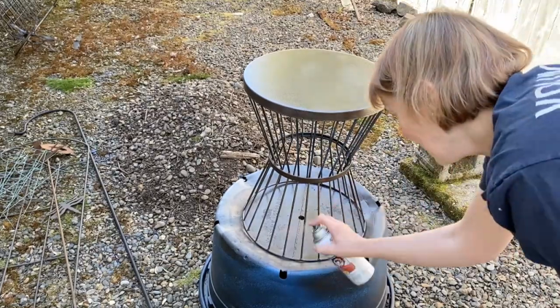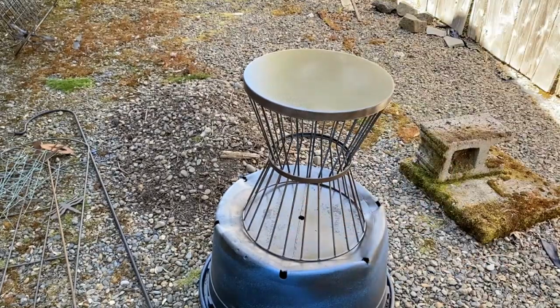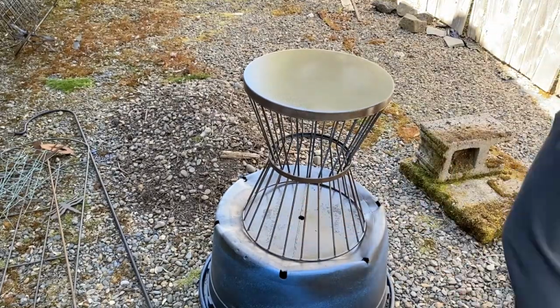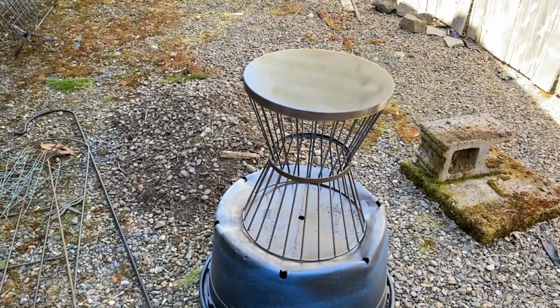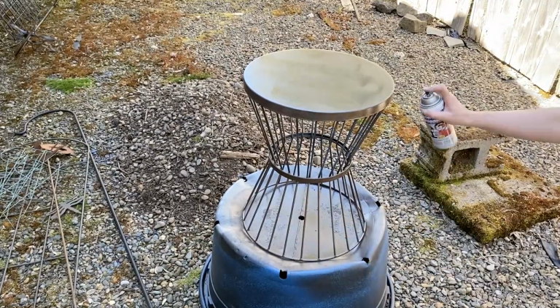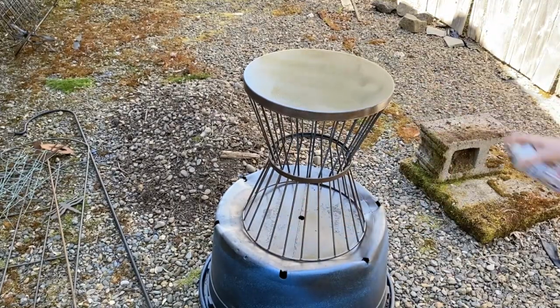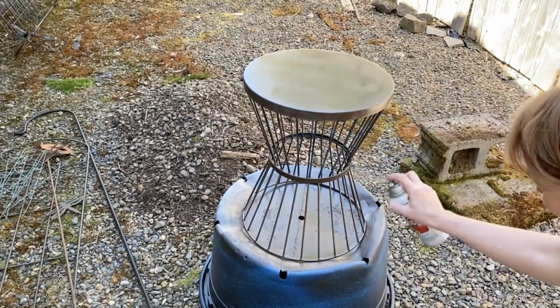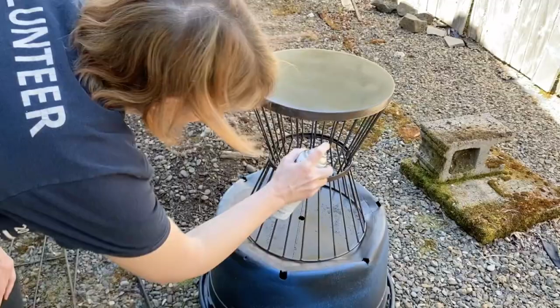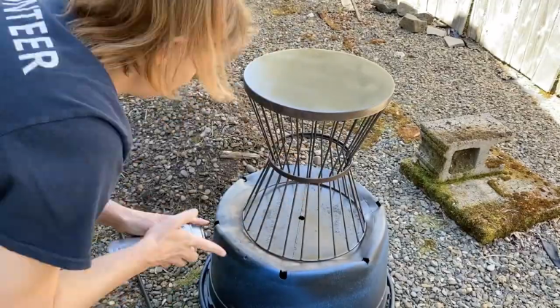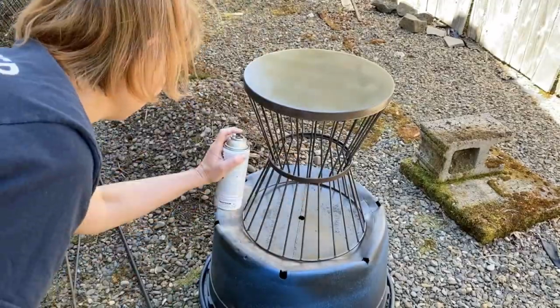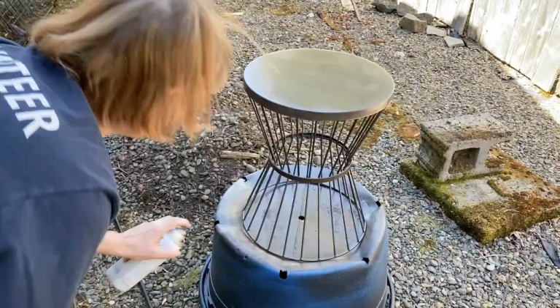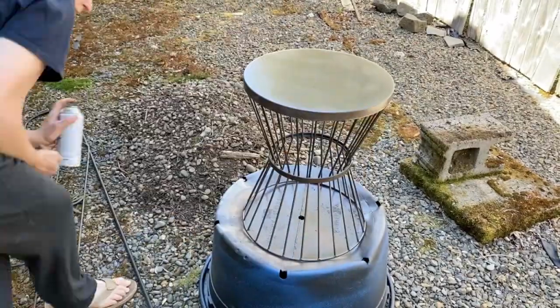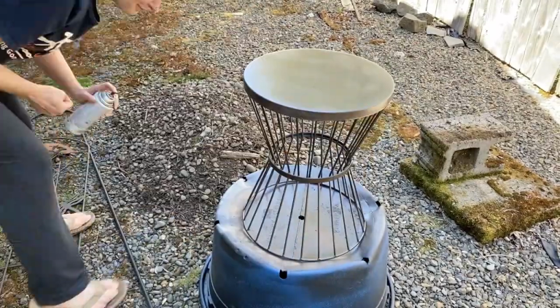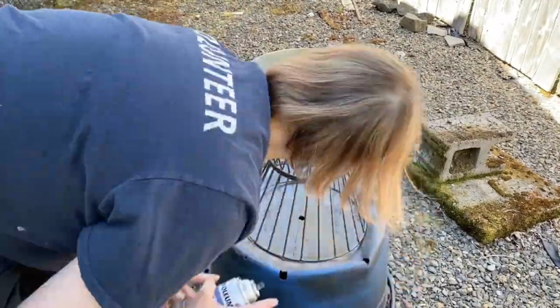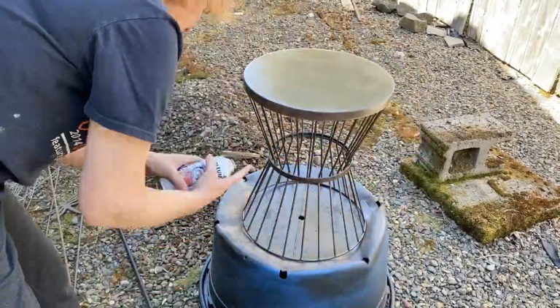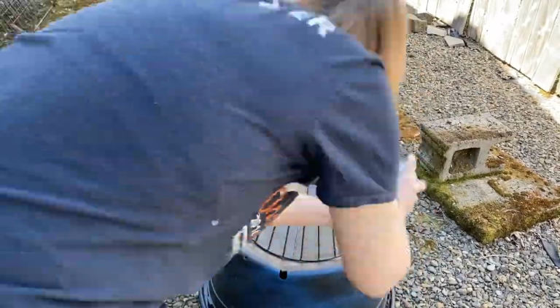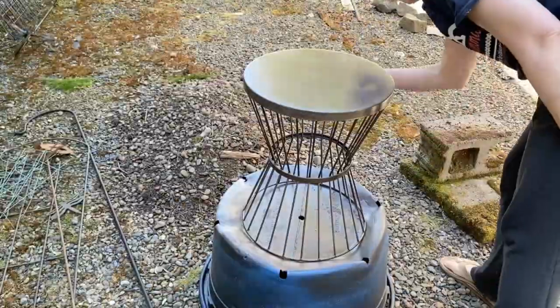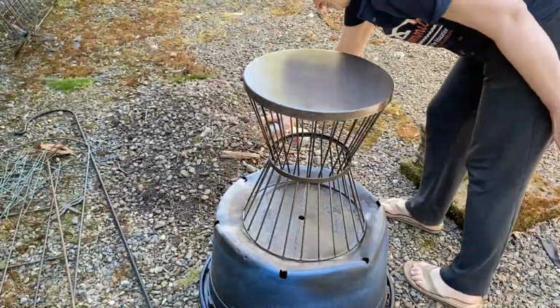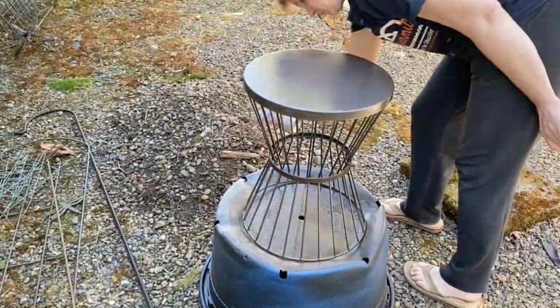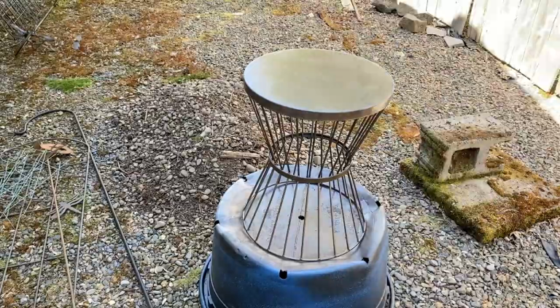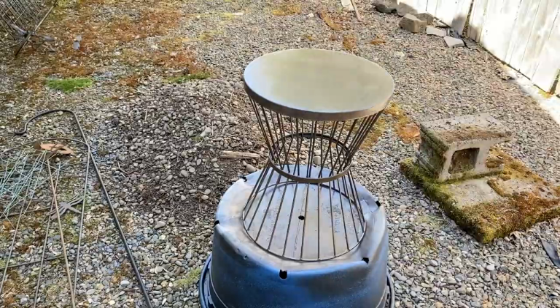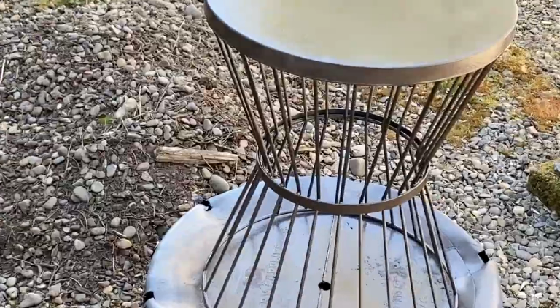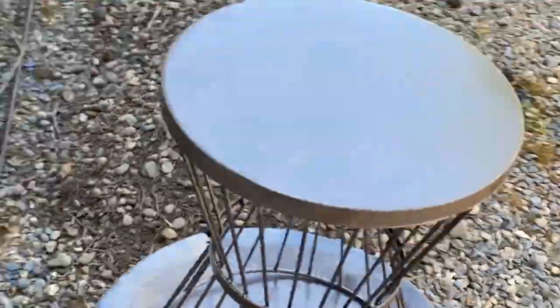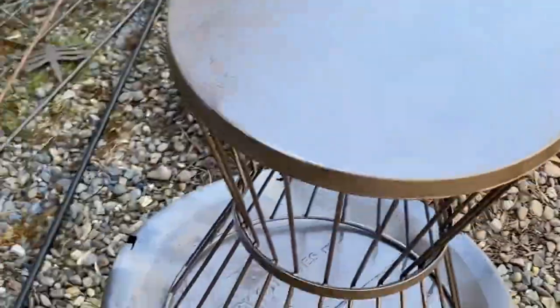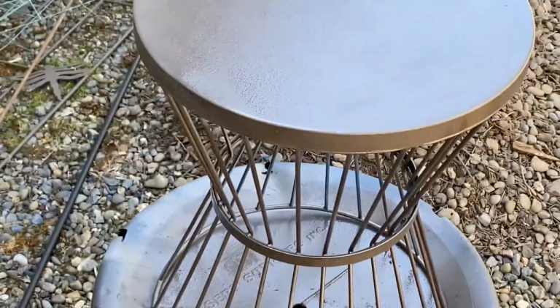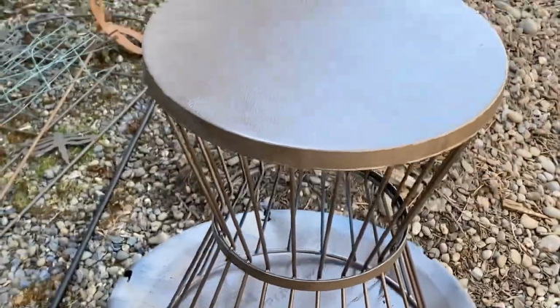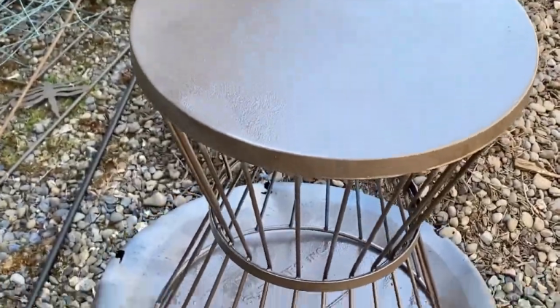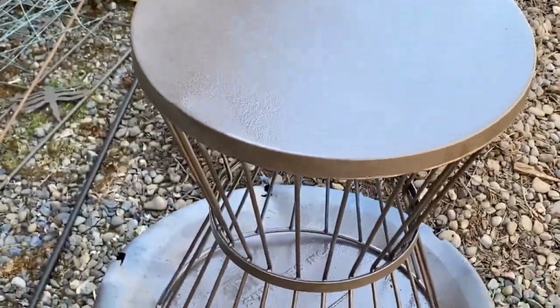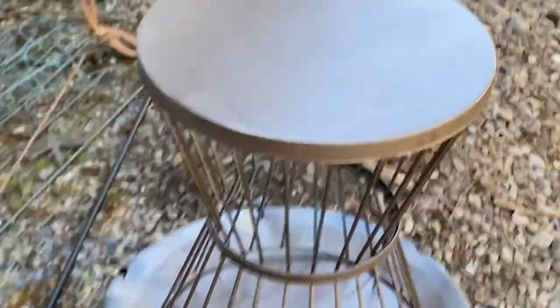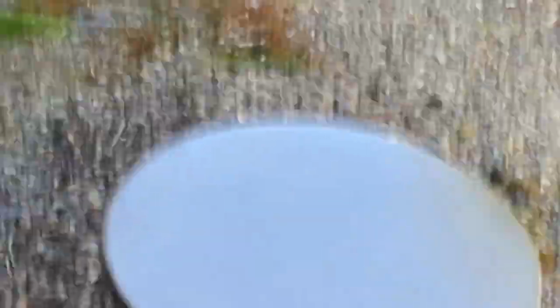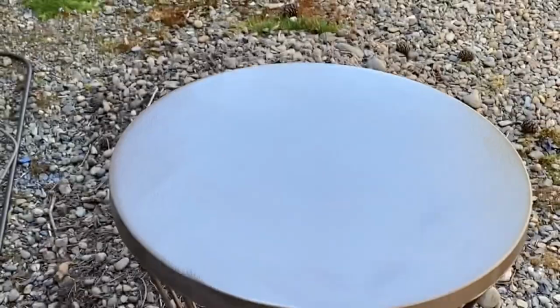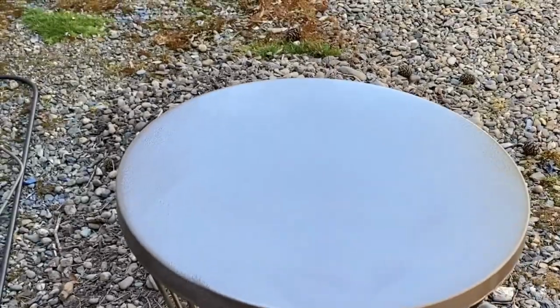I actually tried another can of spray paint from that same friend in that same bin and it didn't work. So here I am, painting it. Think this through, people — how am I going to paint those little blue spindles?